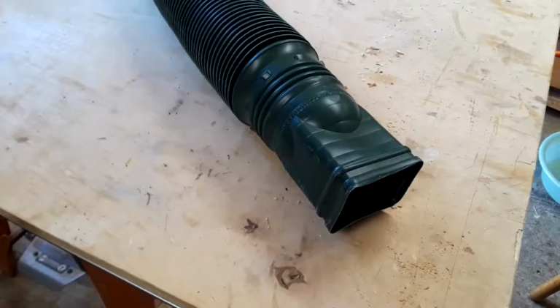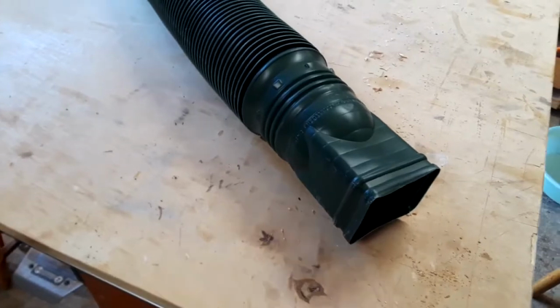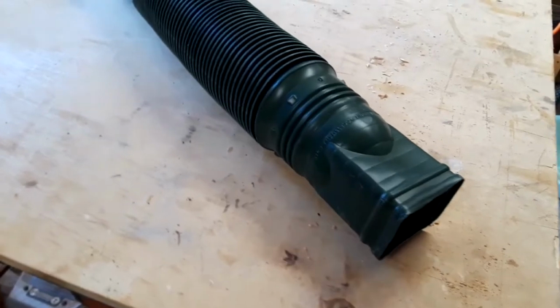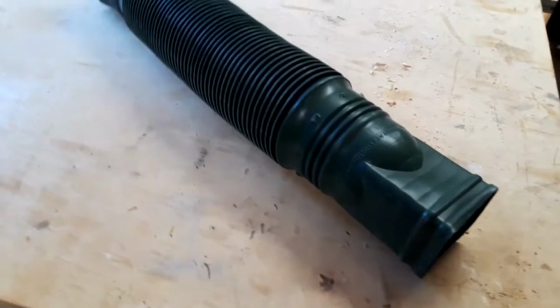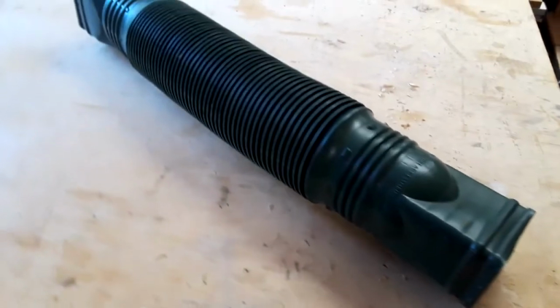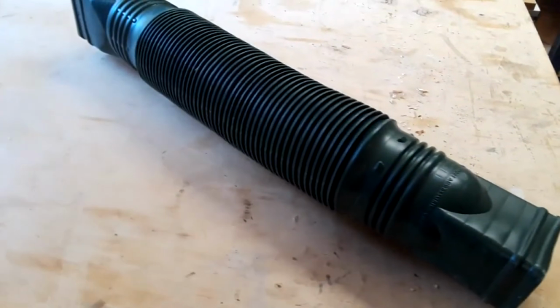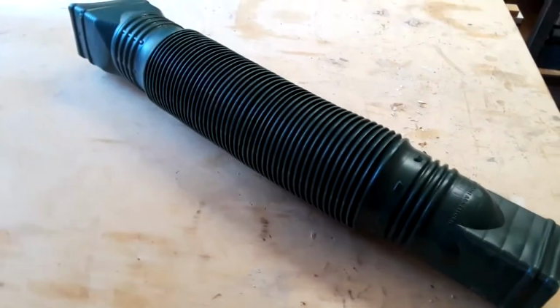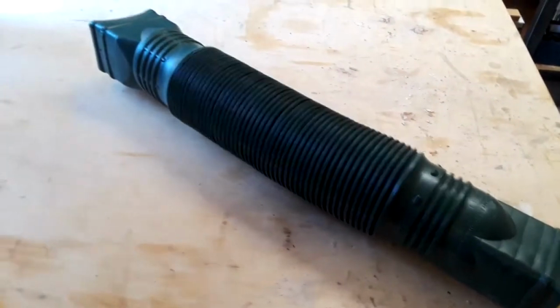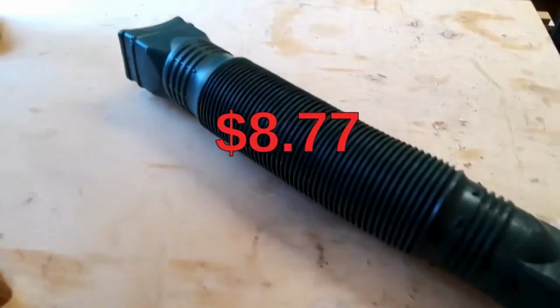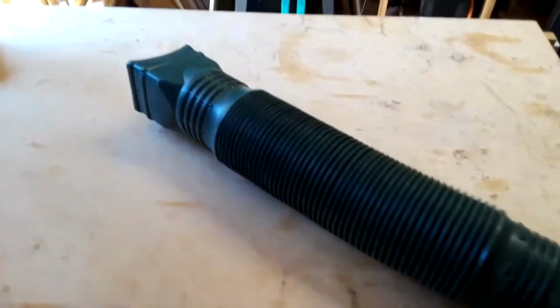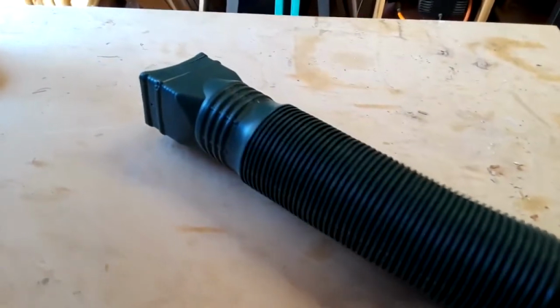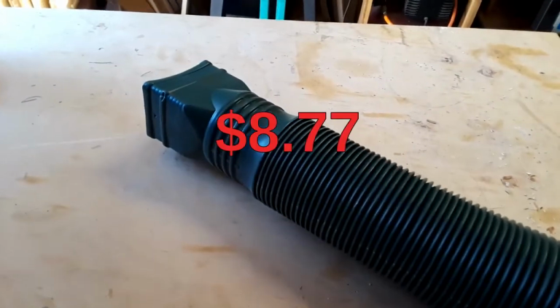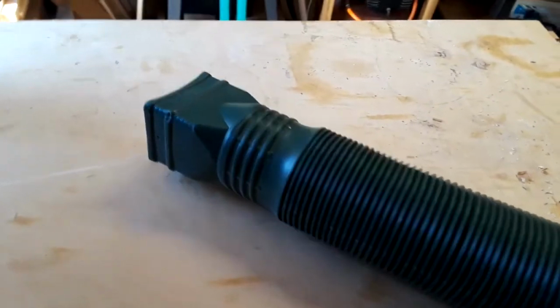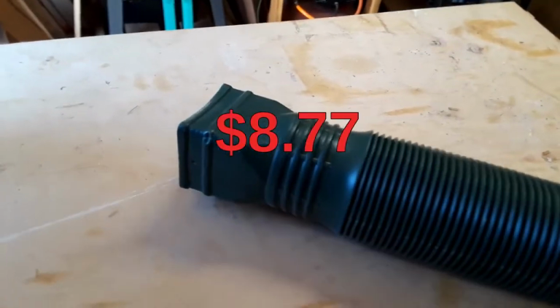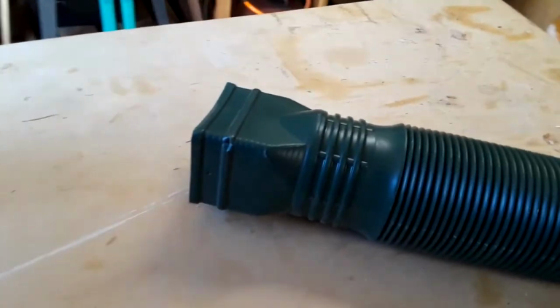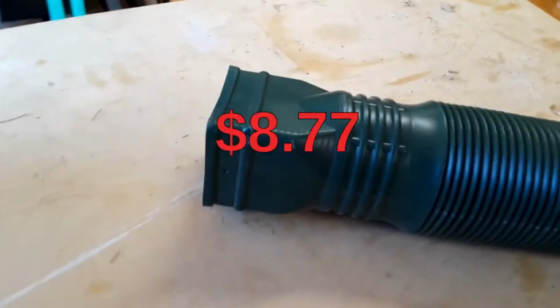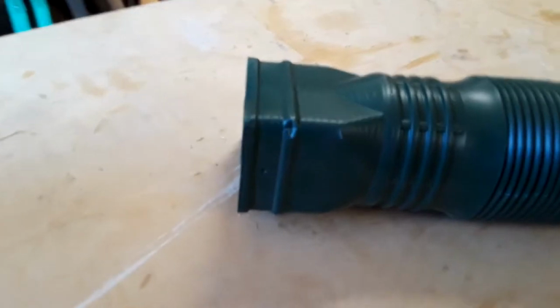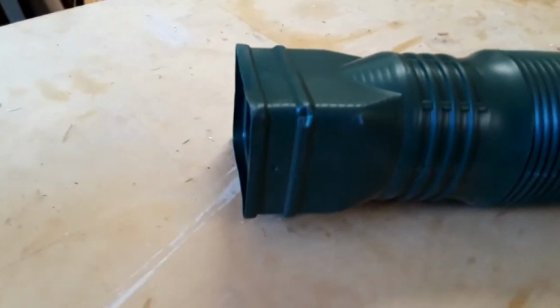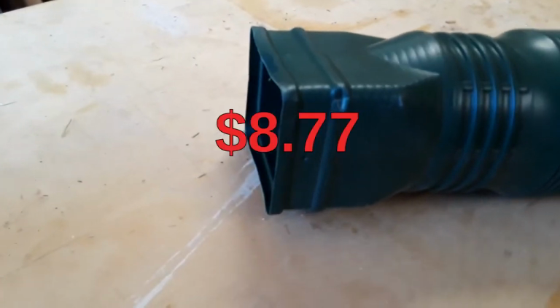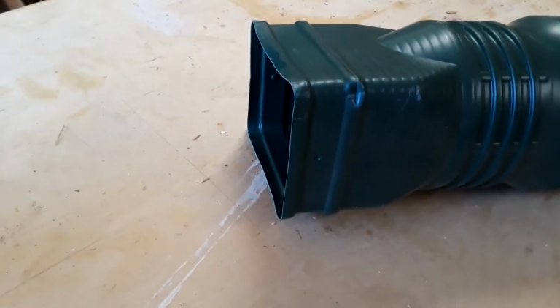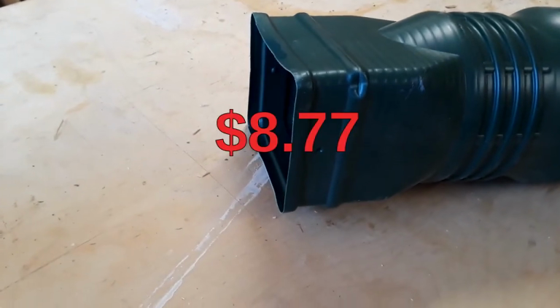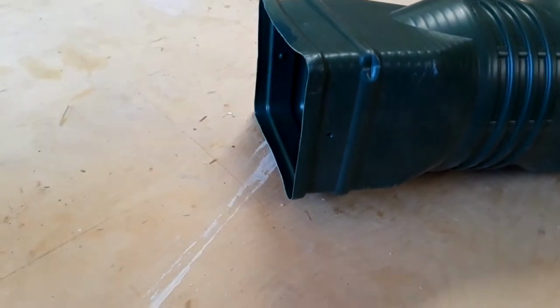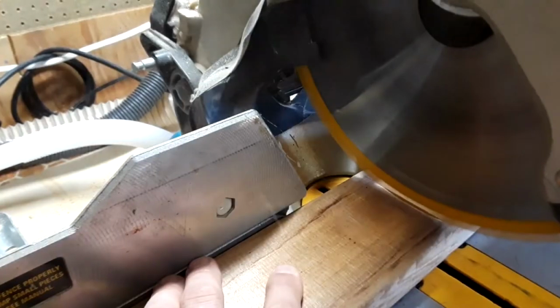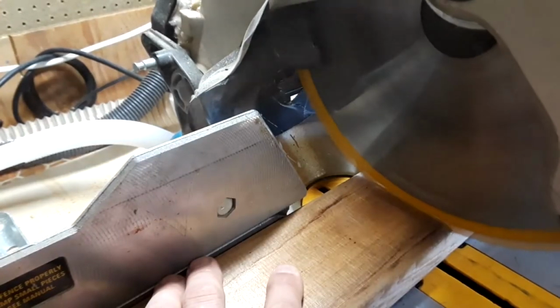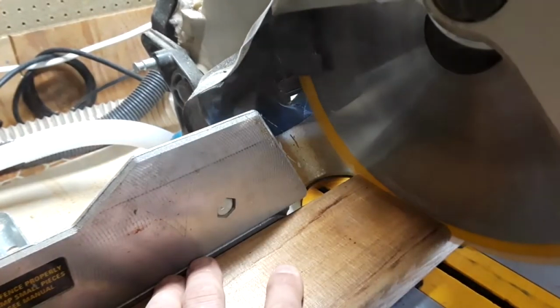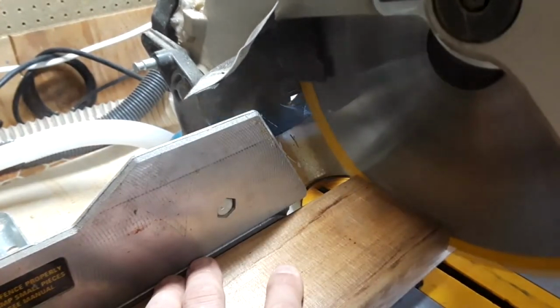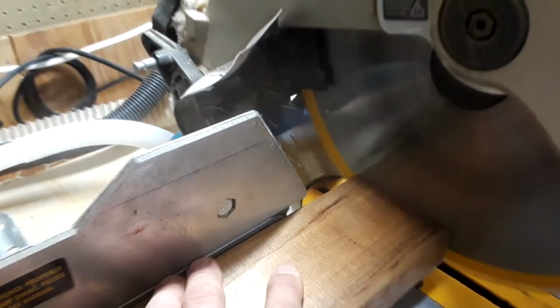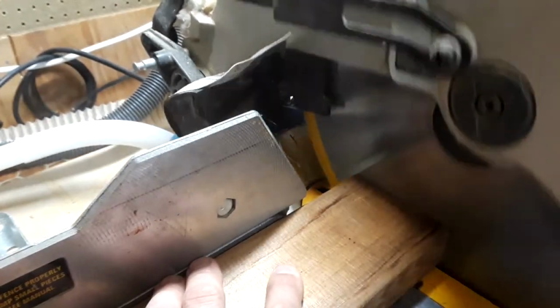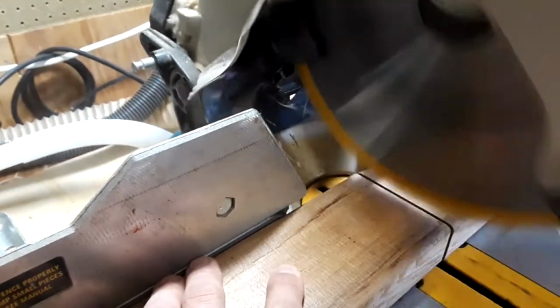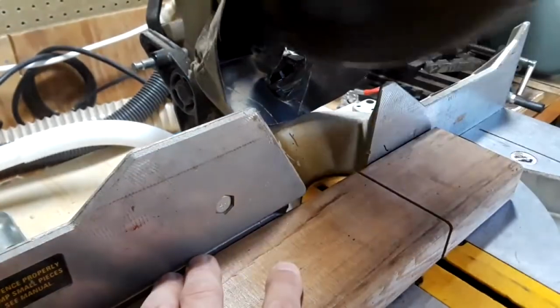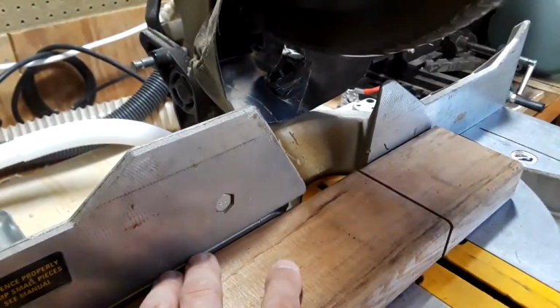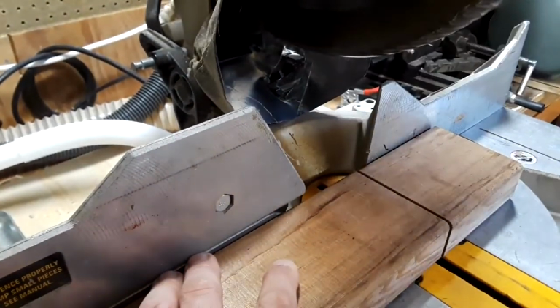I've had this idea on my mind for a while and now I'm going to give it a try. This piece of flexible drain pipe can be bent and stretched for a custom fit. I'm going to shape a block of cedar to plug the bottom in and another to cap off the top.